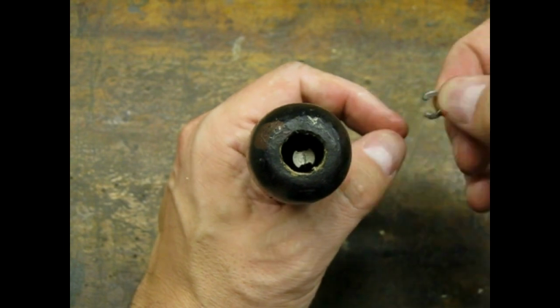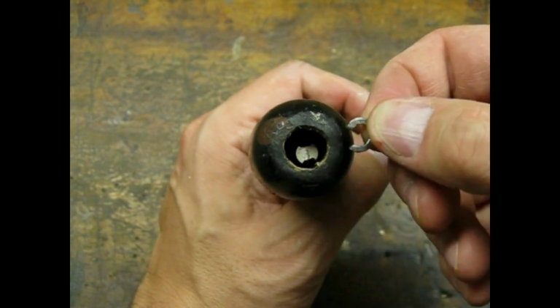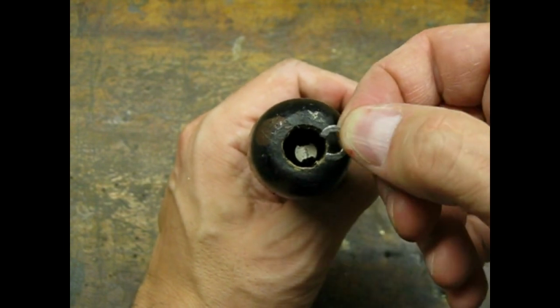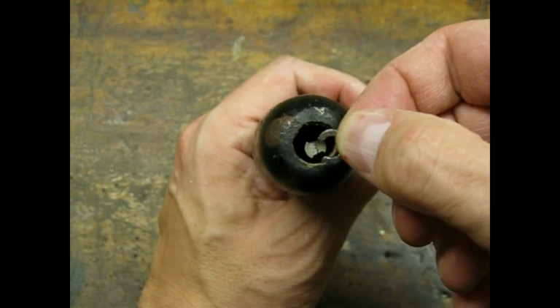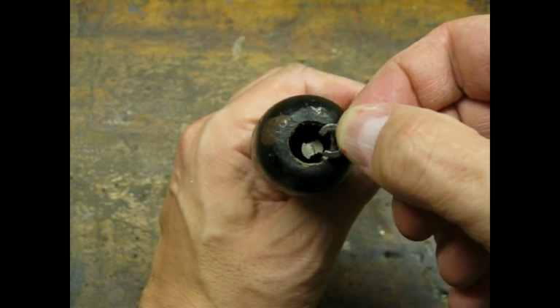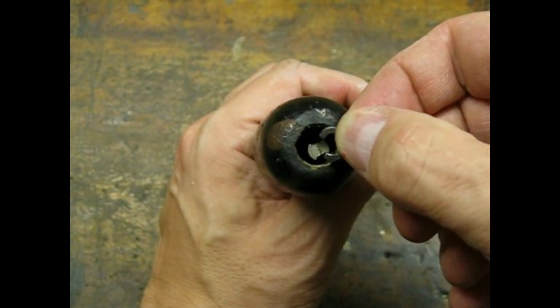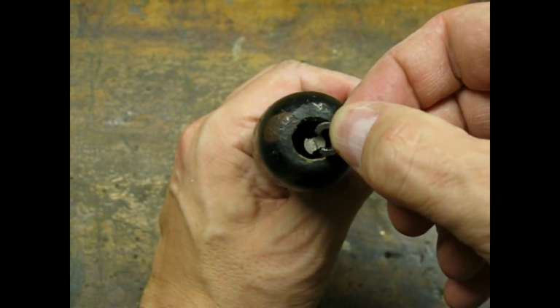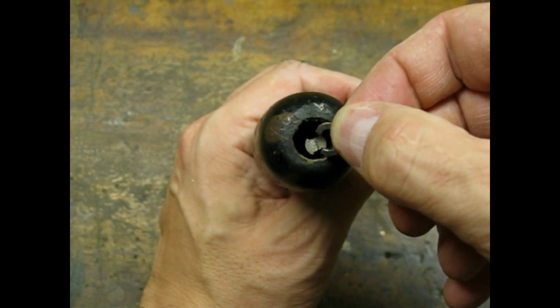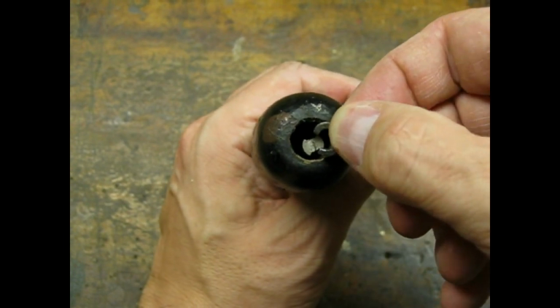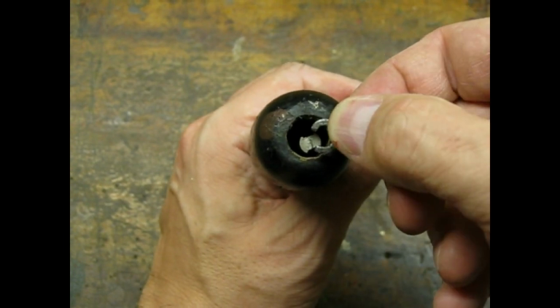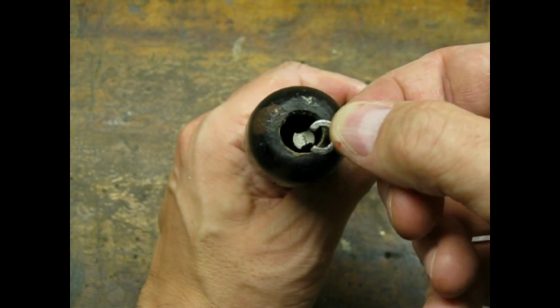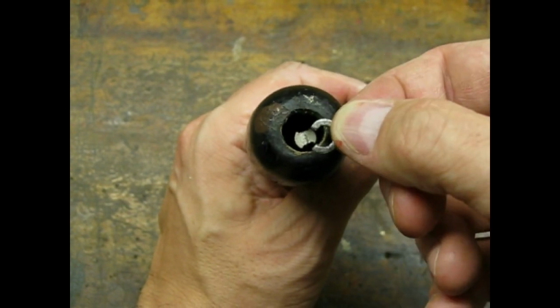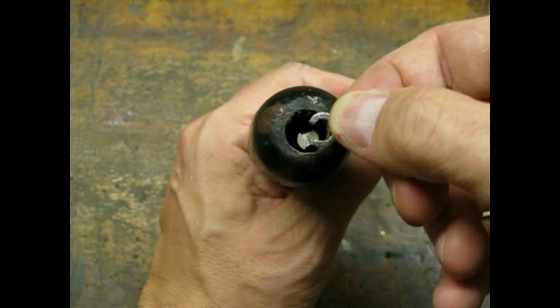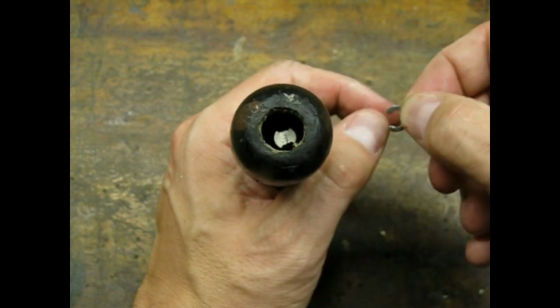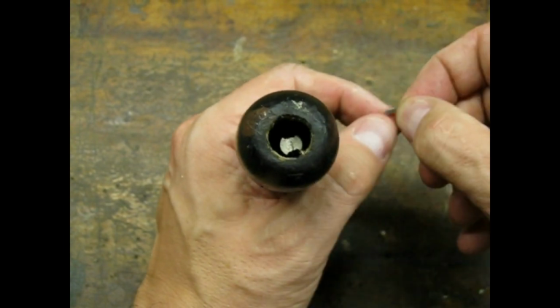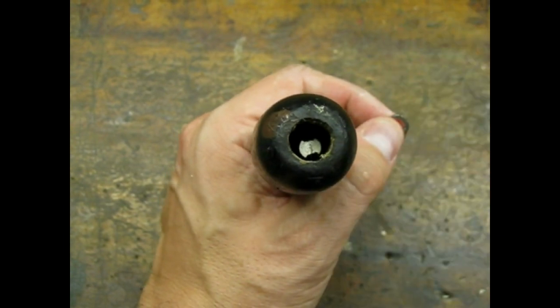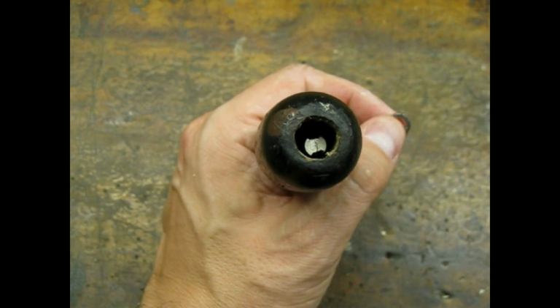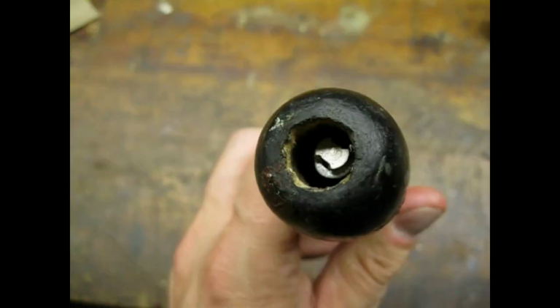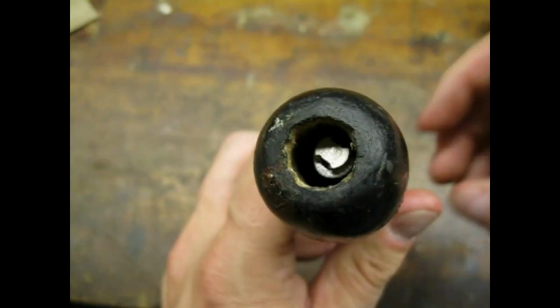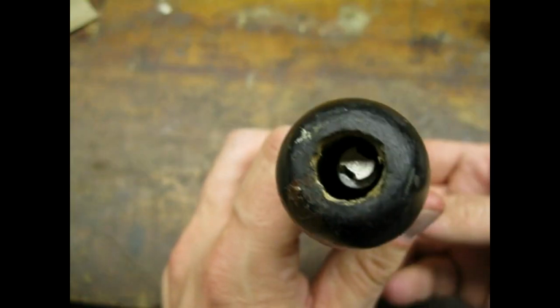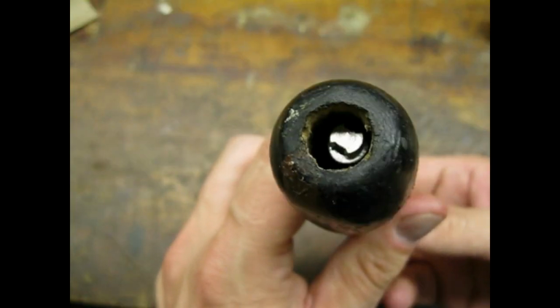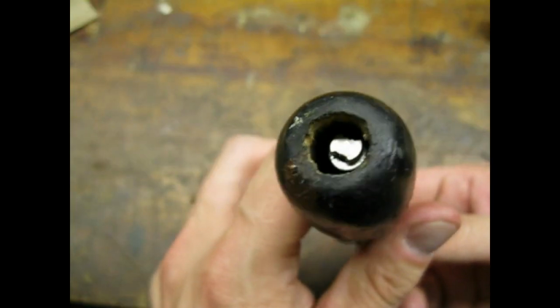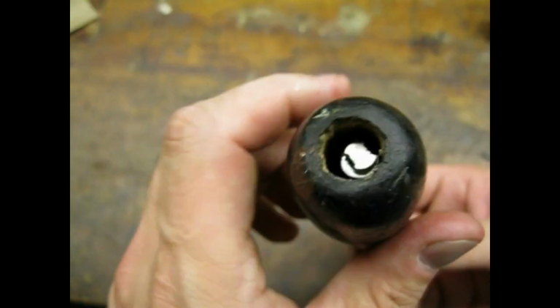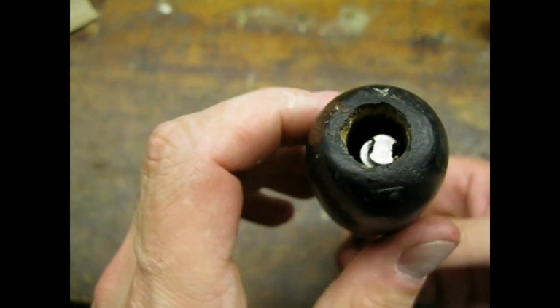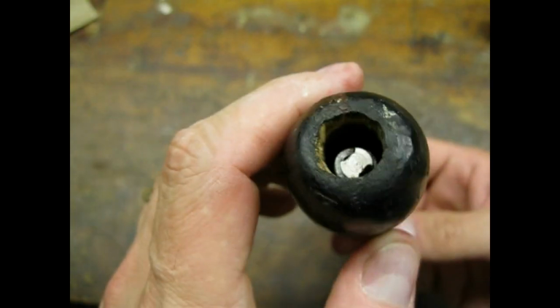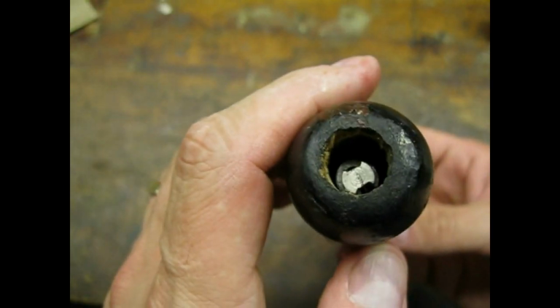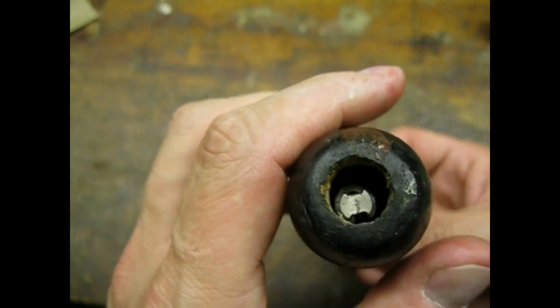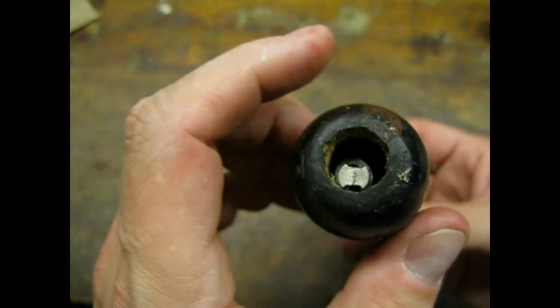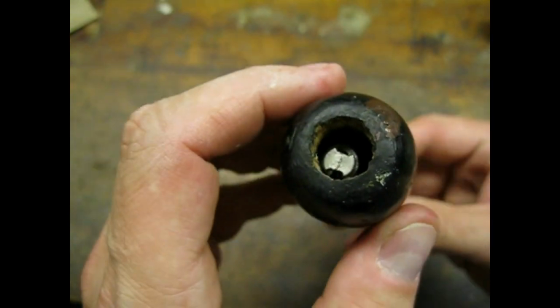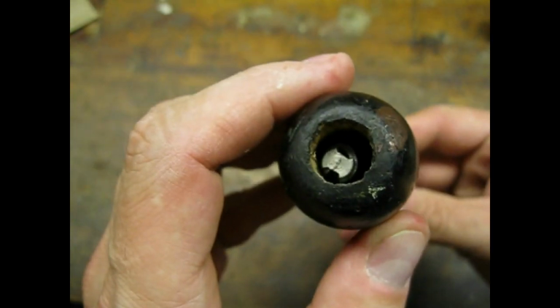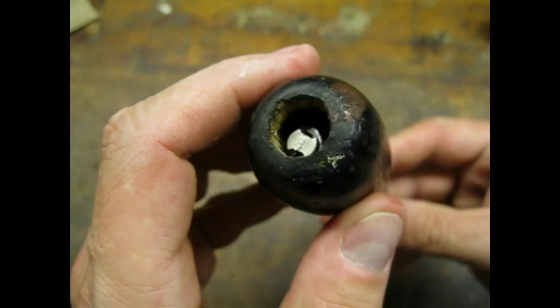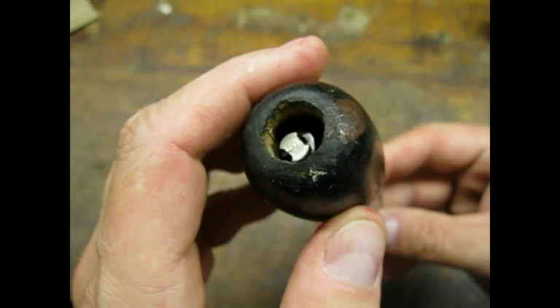Replacing the retaining clip was no picnic. It helped that the clip was soft steel and didn't fight me bending it into place.